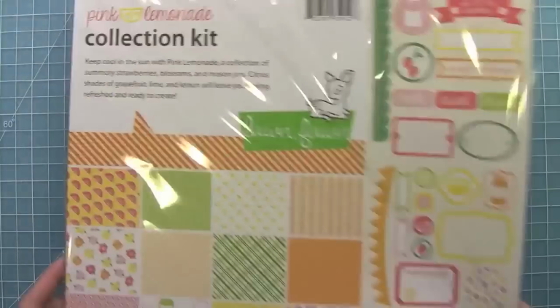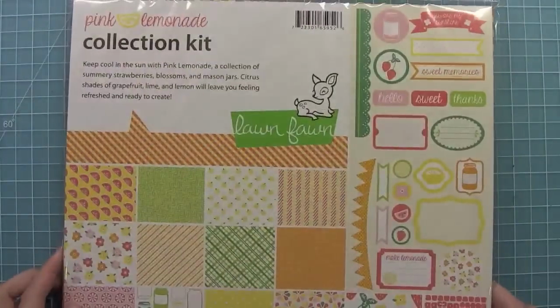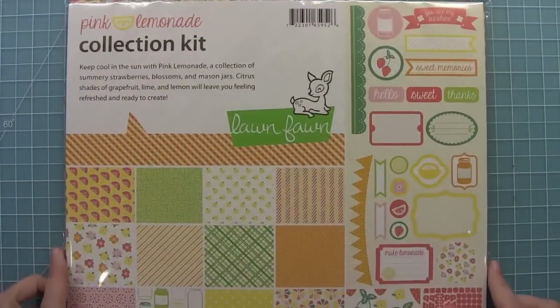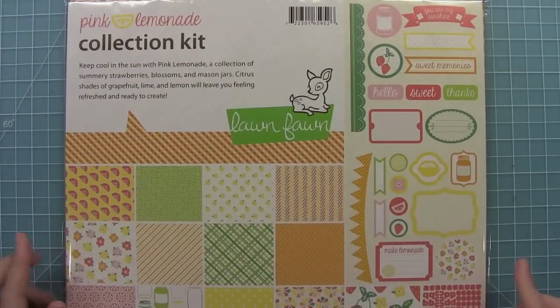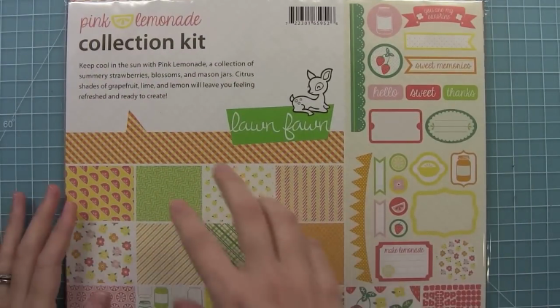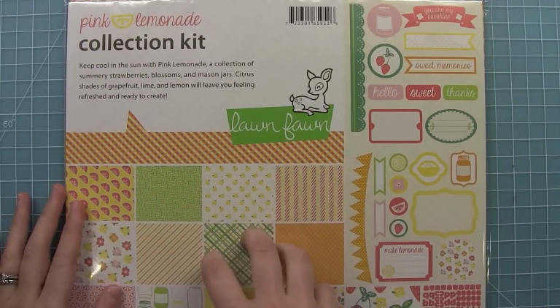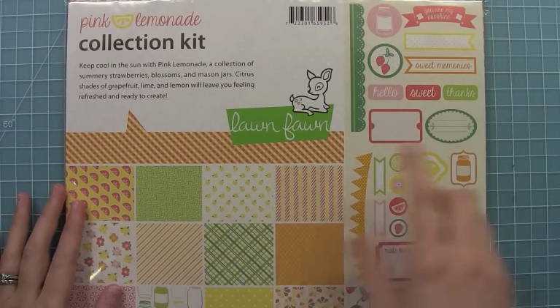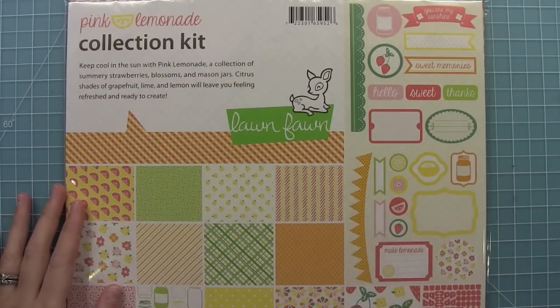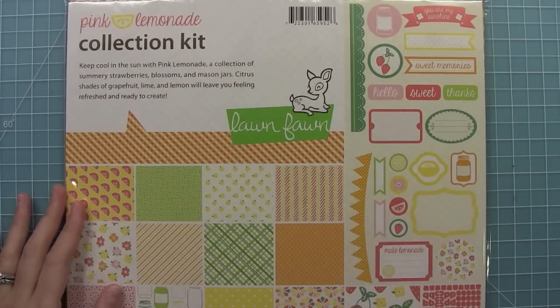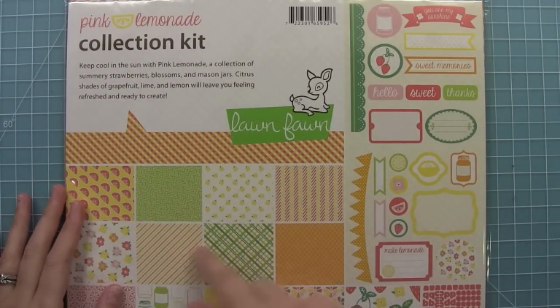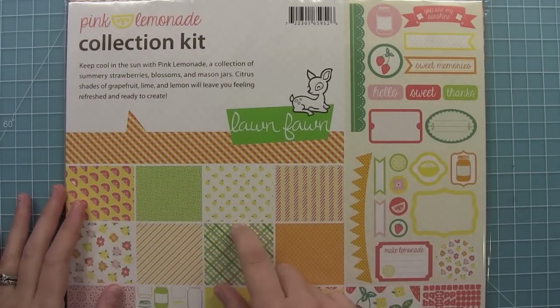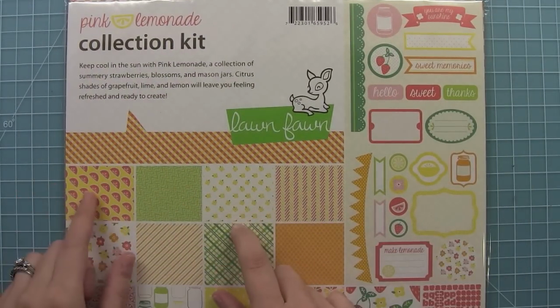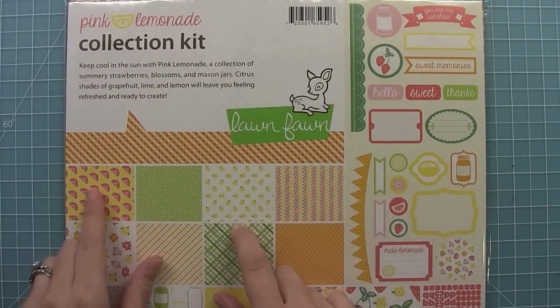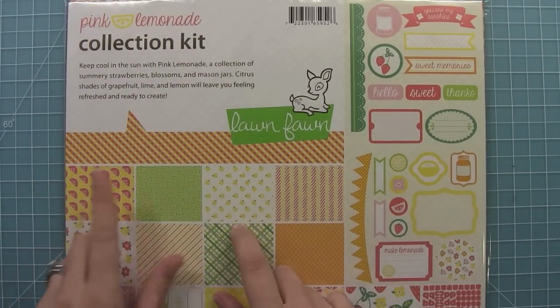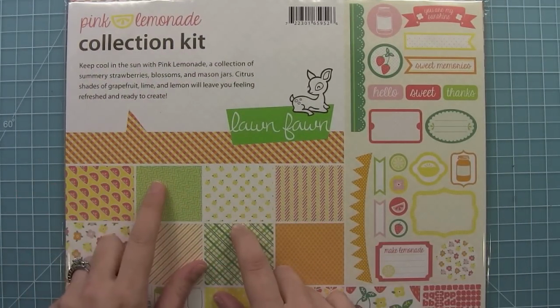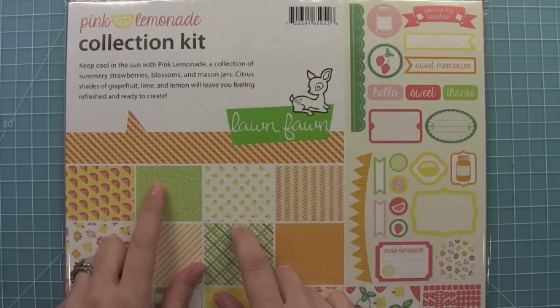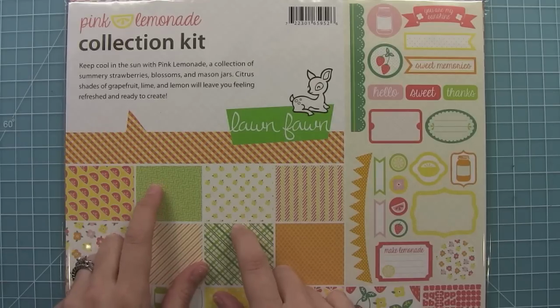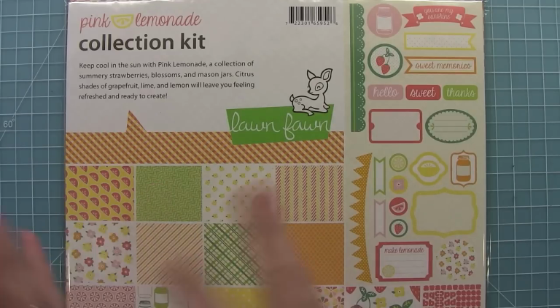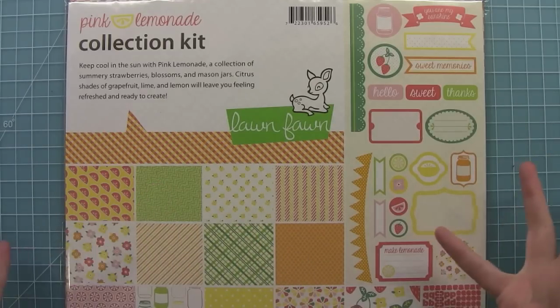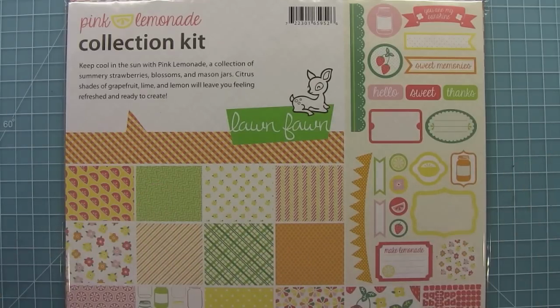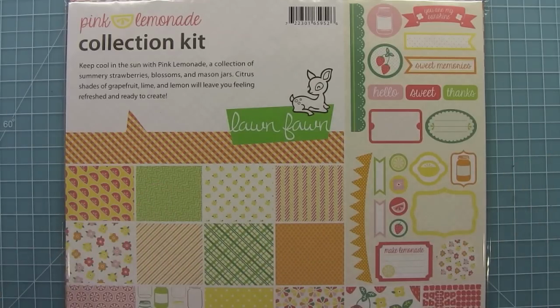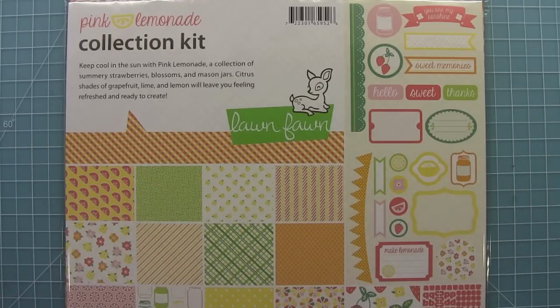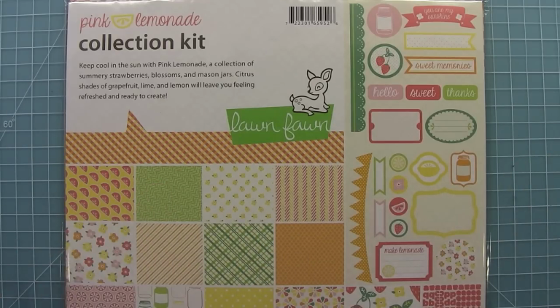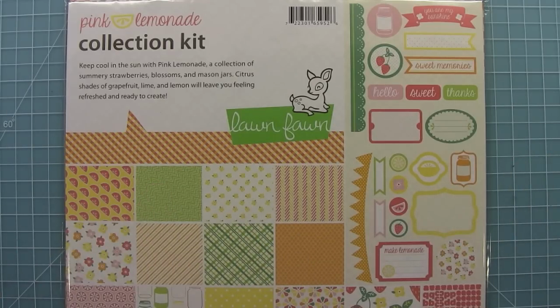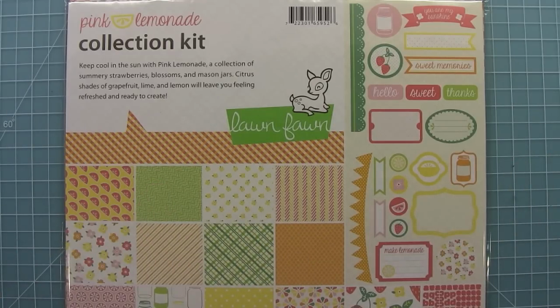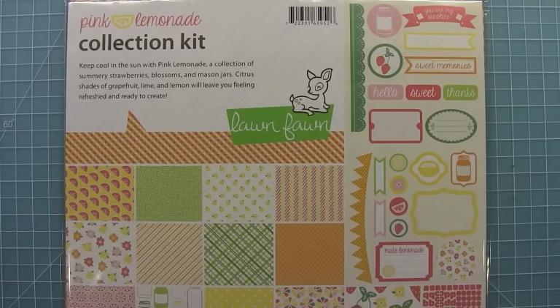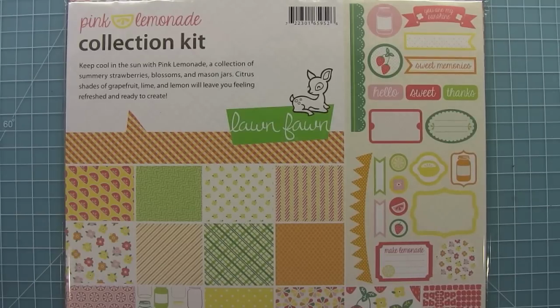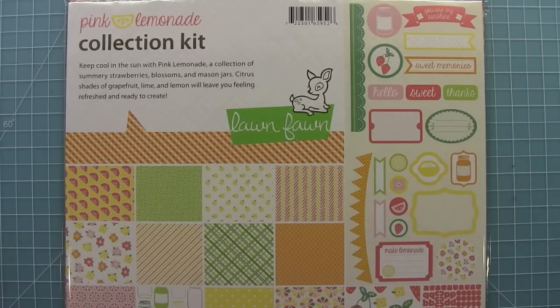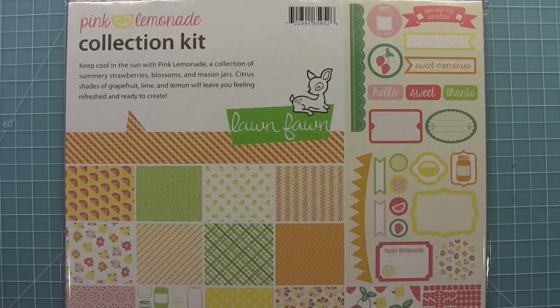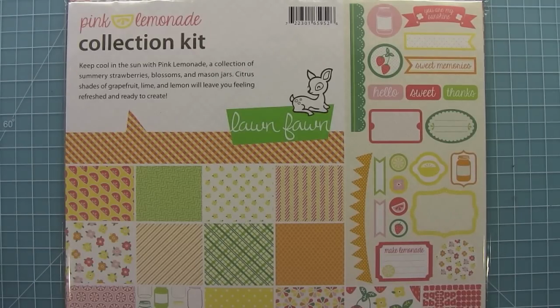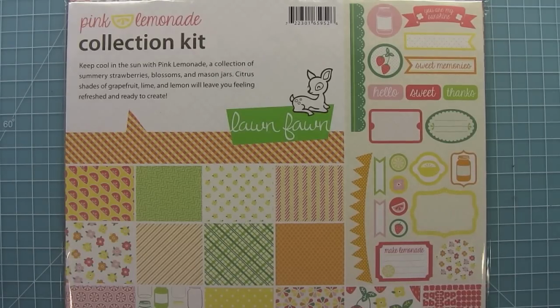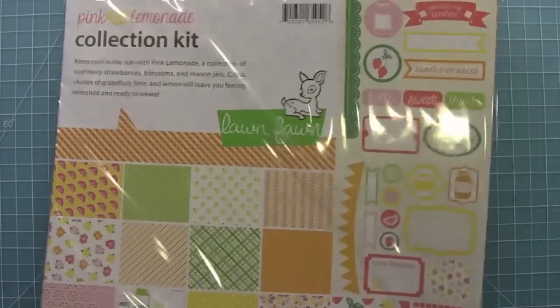We also have a collection kit that has two of each paper and one of each sticker. What's great about that is you don't have to make a decision between the A or B side — now you'll have all of them, which is really fun. And you don't have to hoard paper because you know you have another one waiting for you.